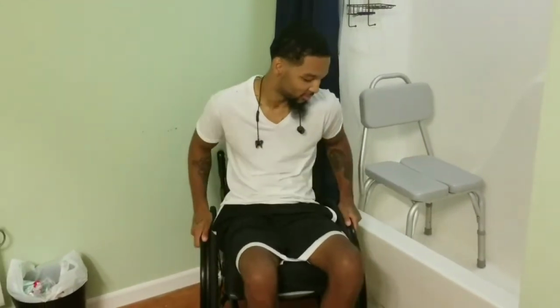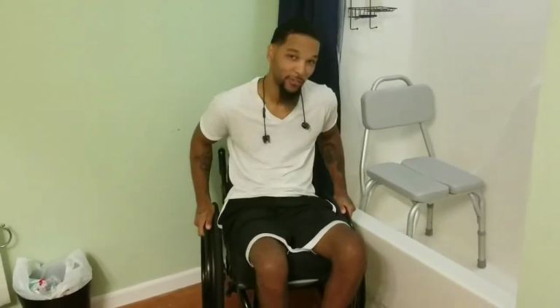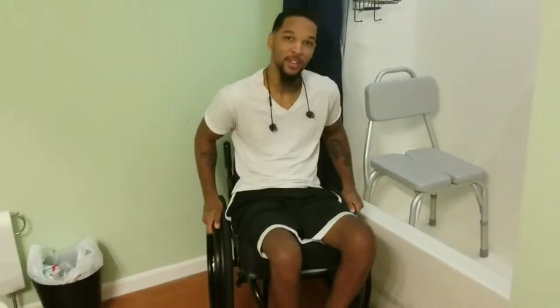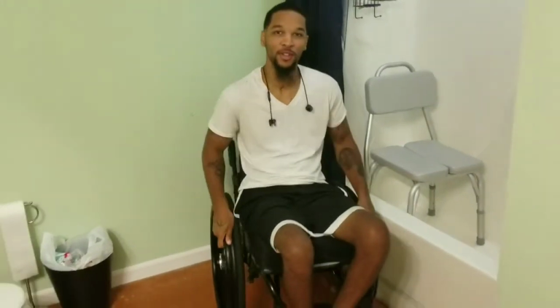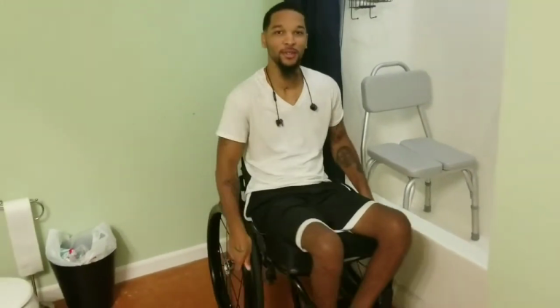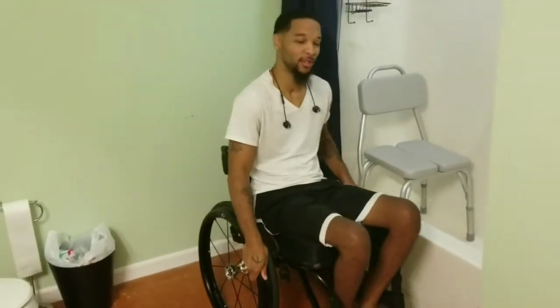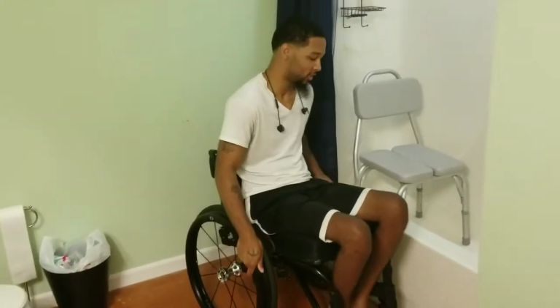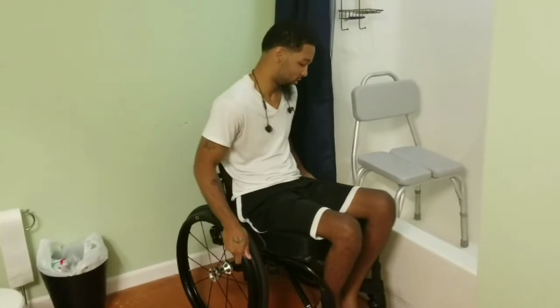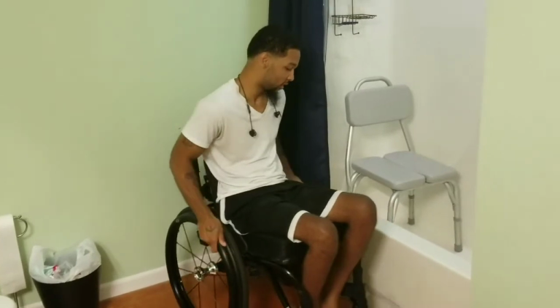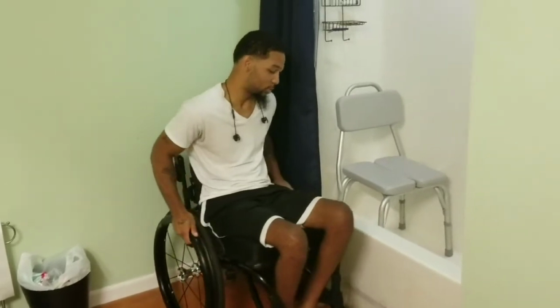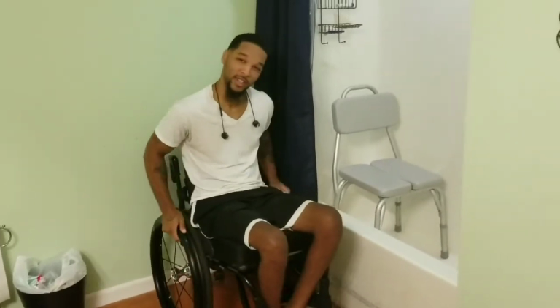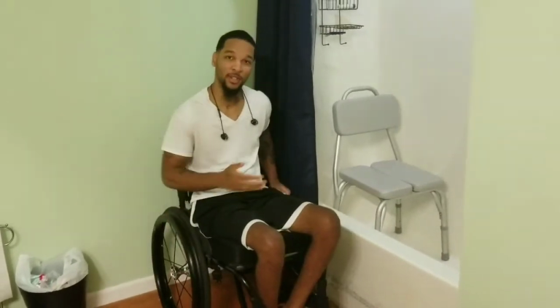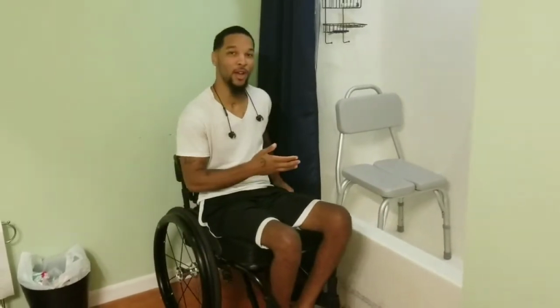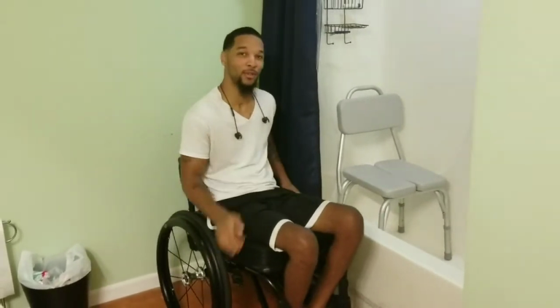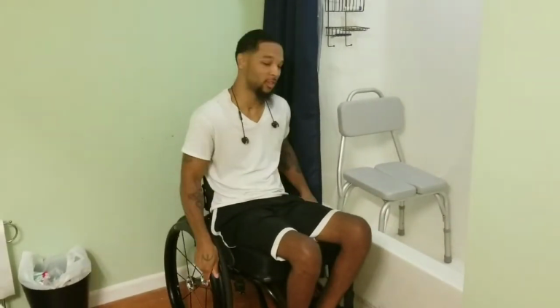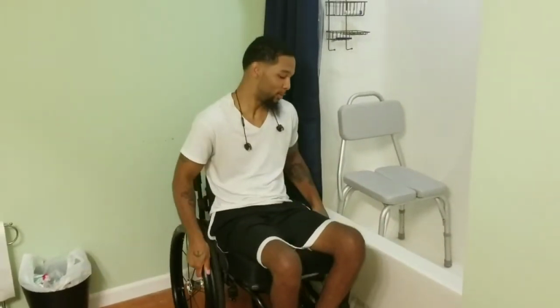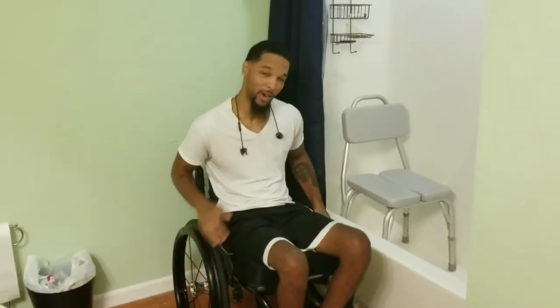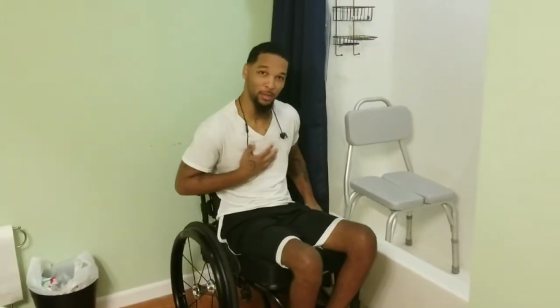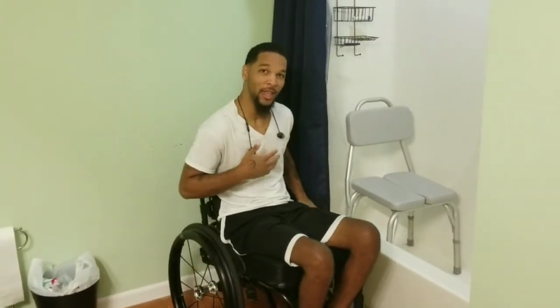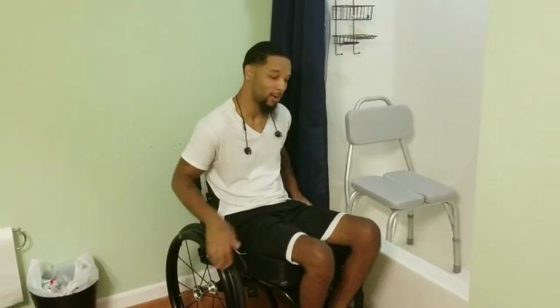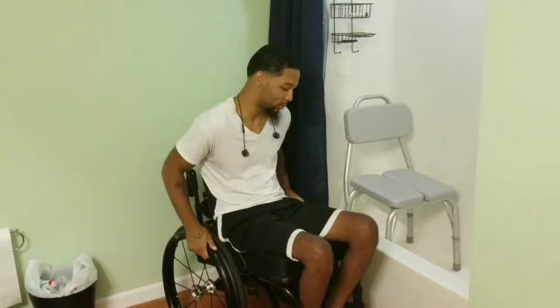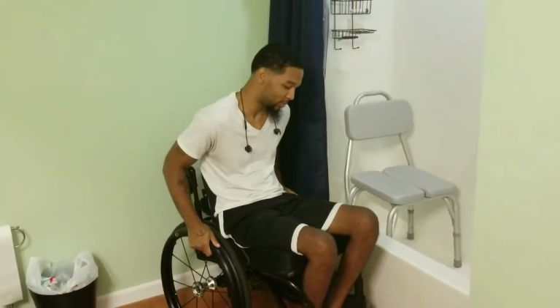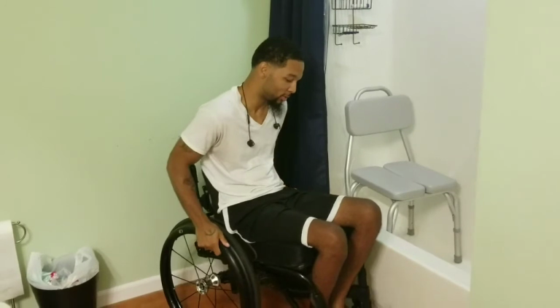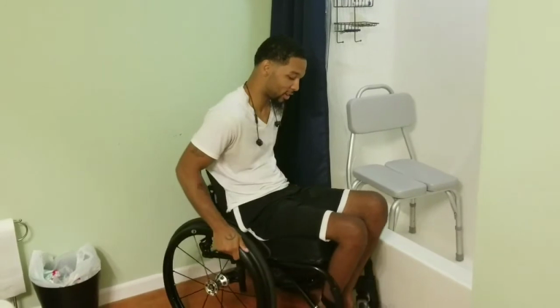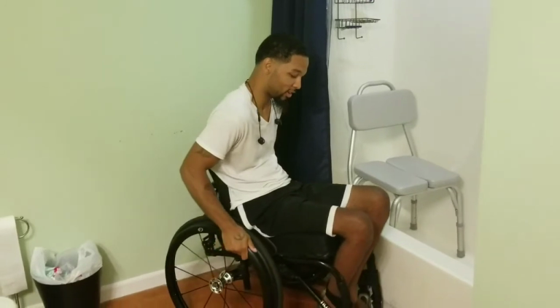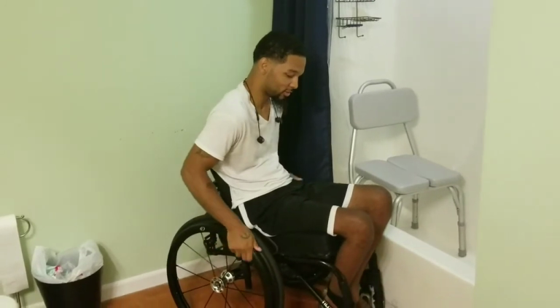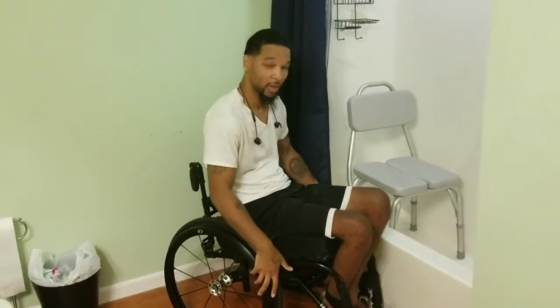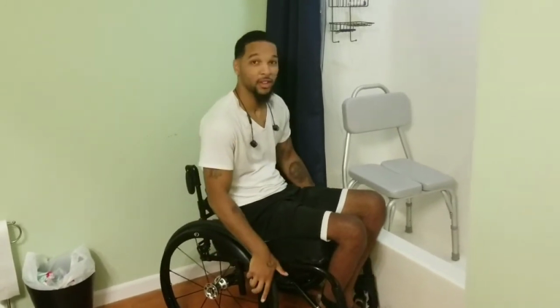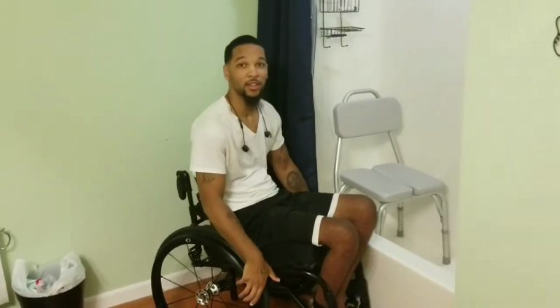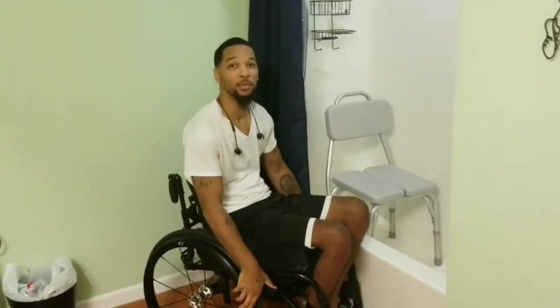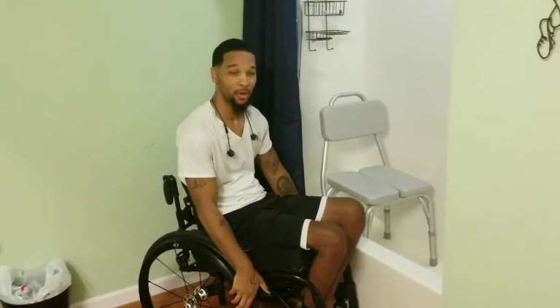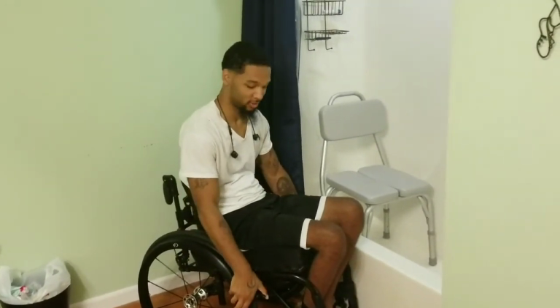The first thing you want to do is pull your chair up to the shower of course. But personally, I always like to put my chair at an angle. Then you want to put the brakes on.